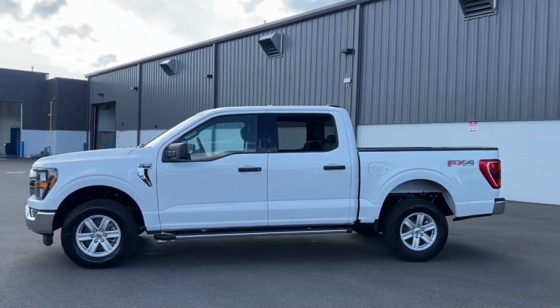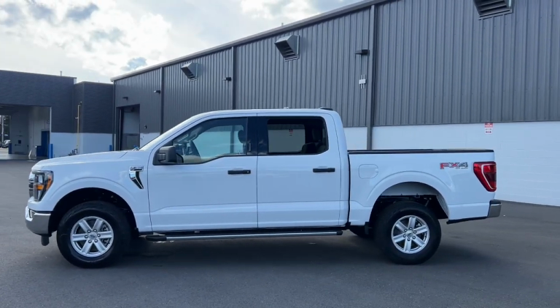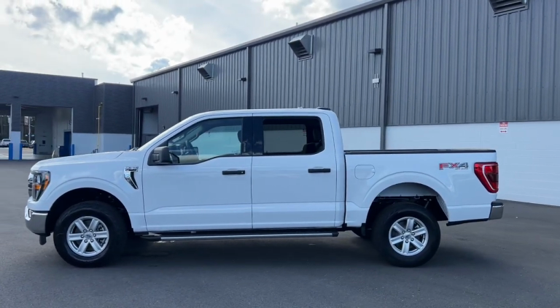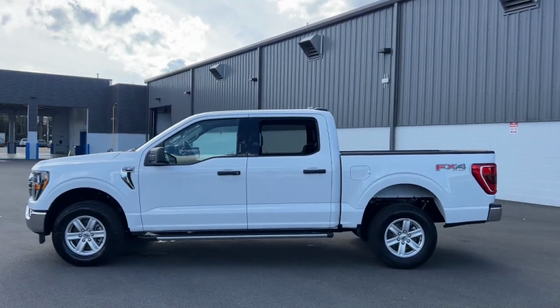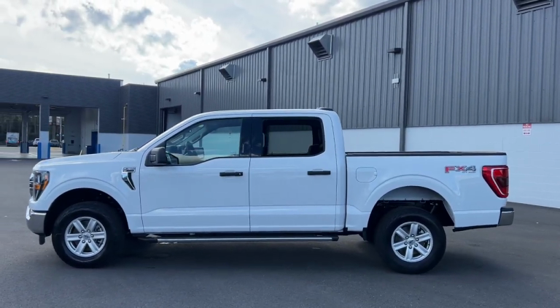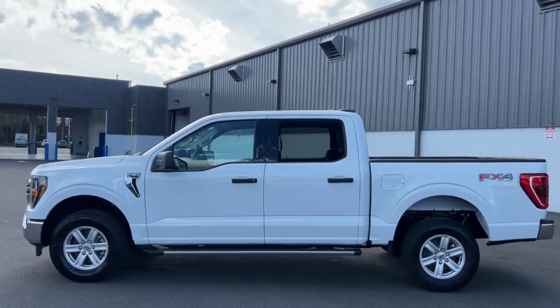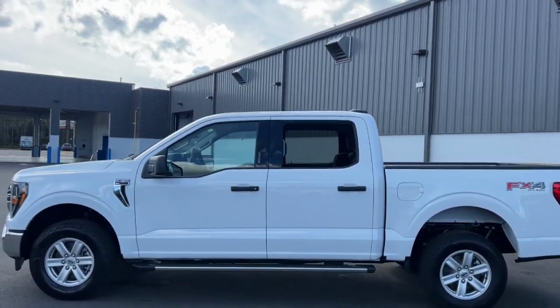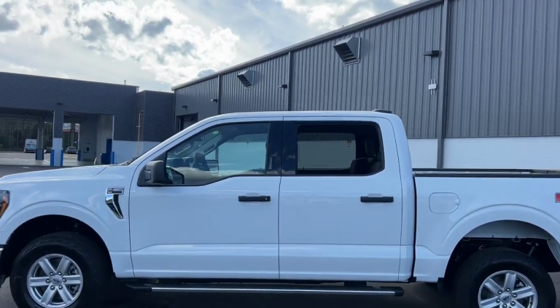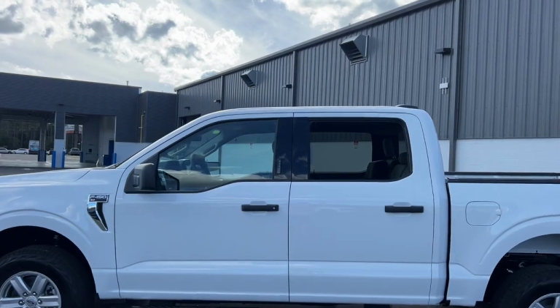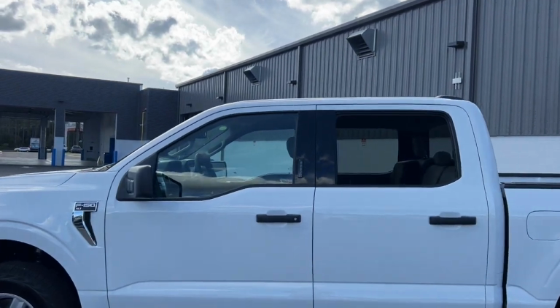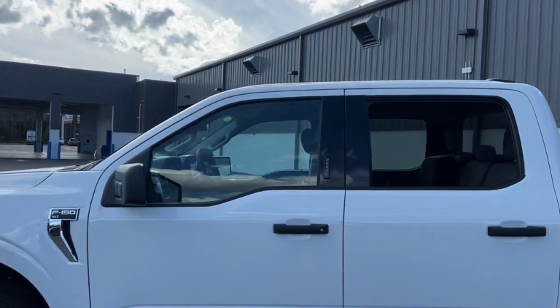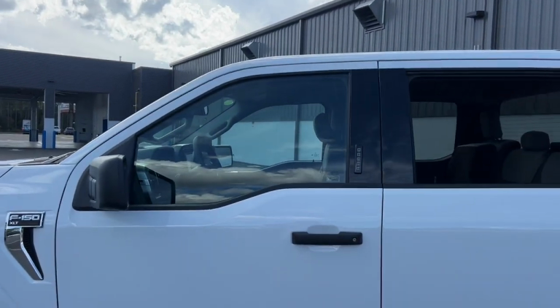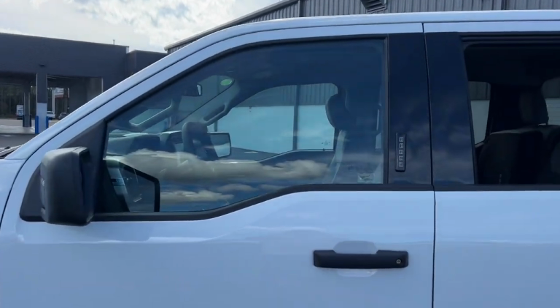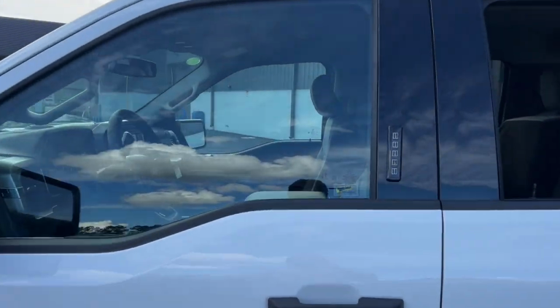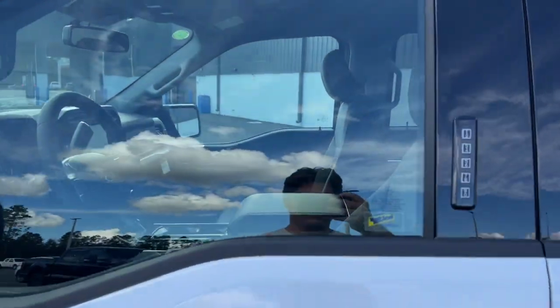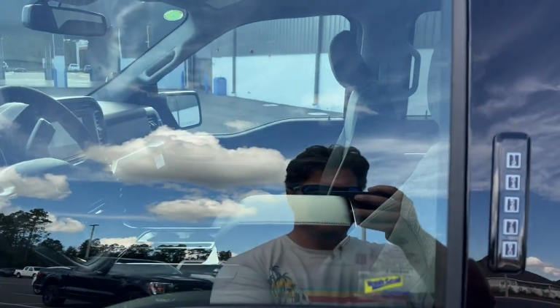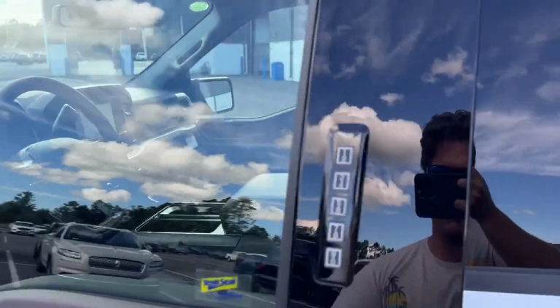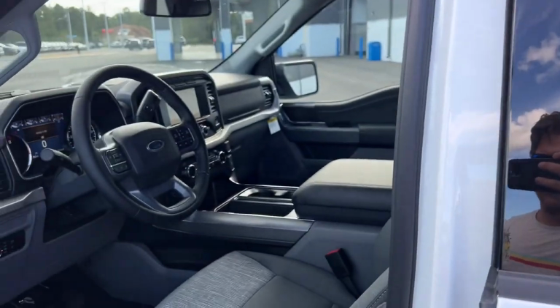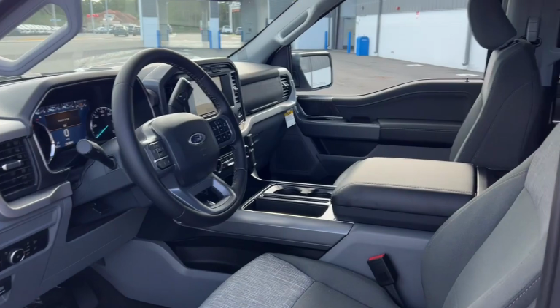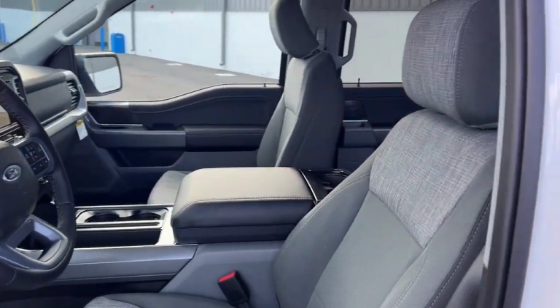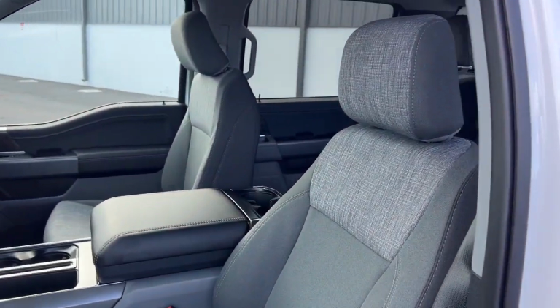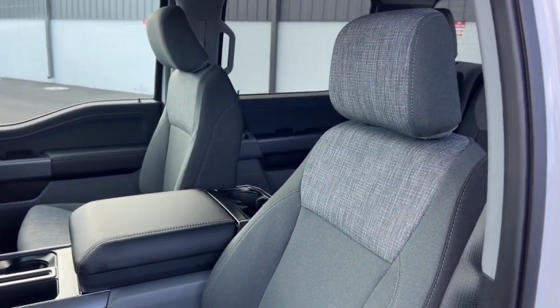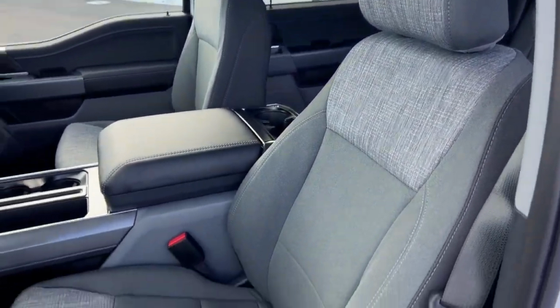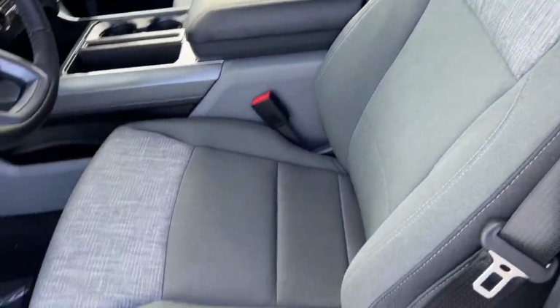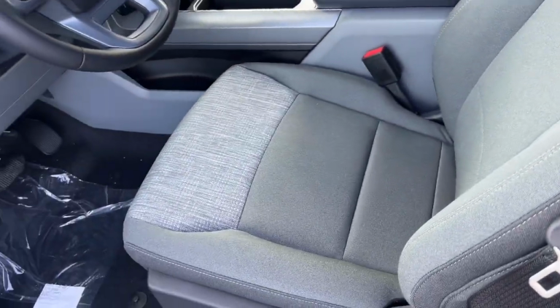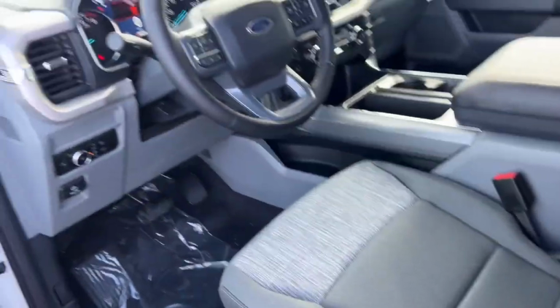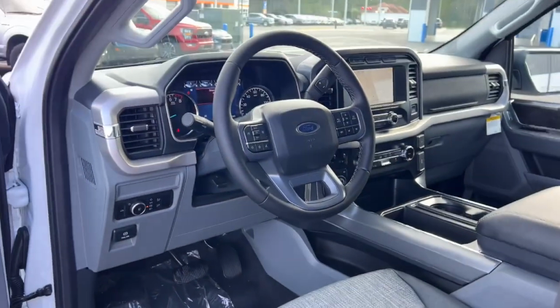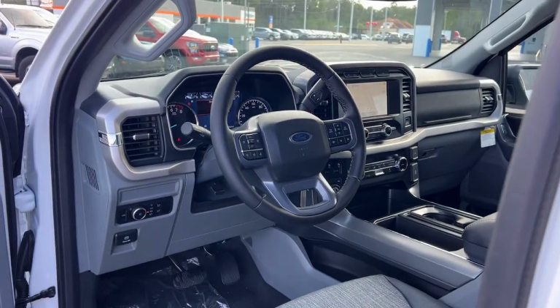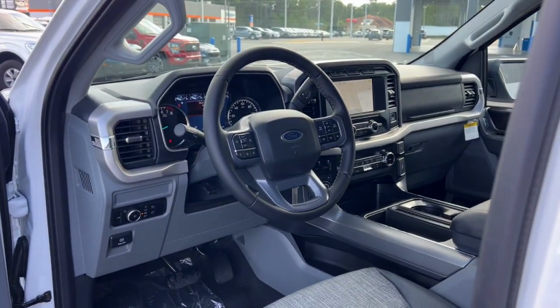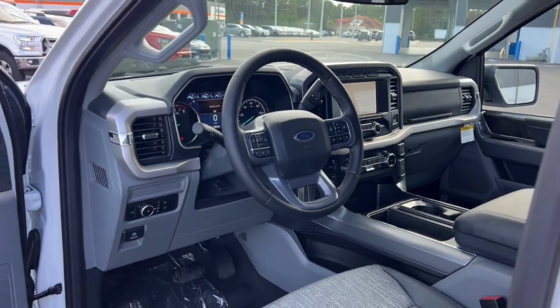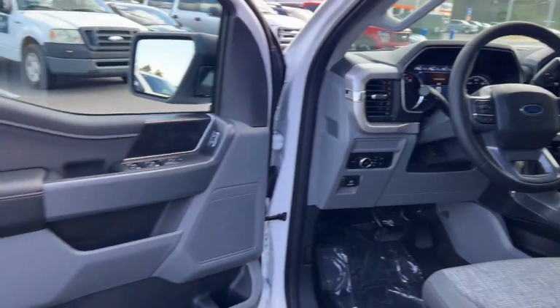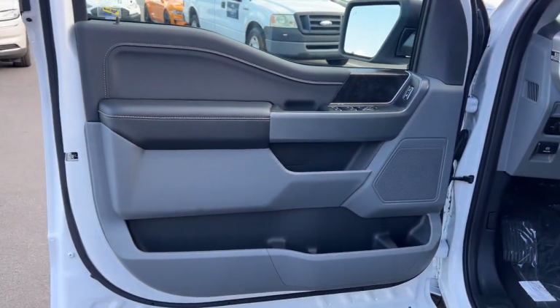Available features let you customize its hard-working bed, and a unique combination of military-grade aluminum alloy and high-strength steel give you the edge with class-leading towing and payload capabilities. Get more out of a light-duty pickup than you ever thought possible.